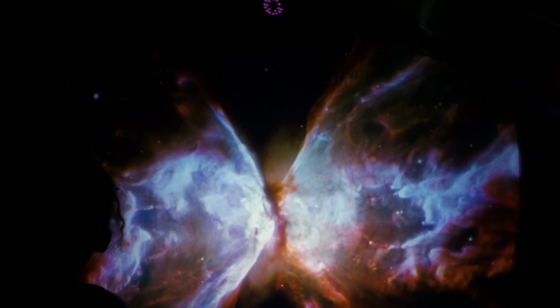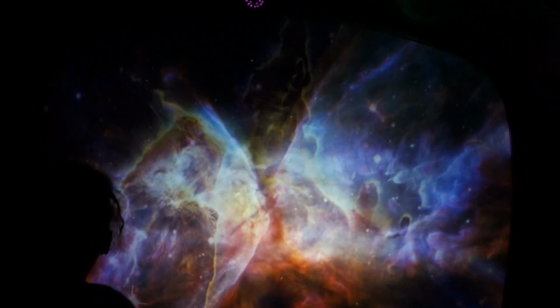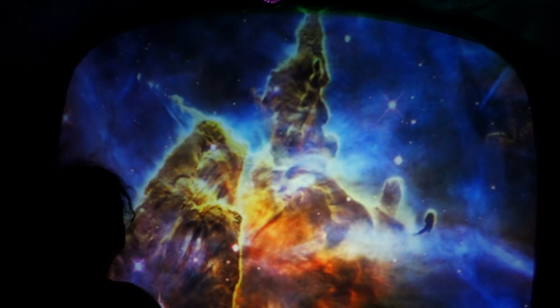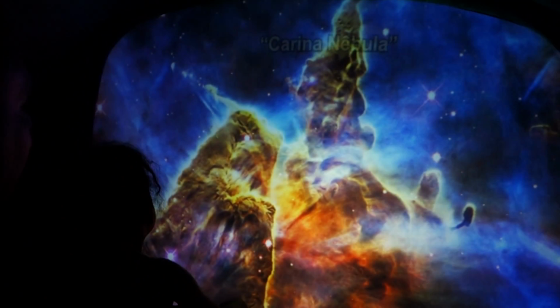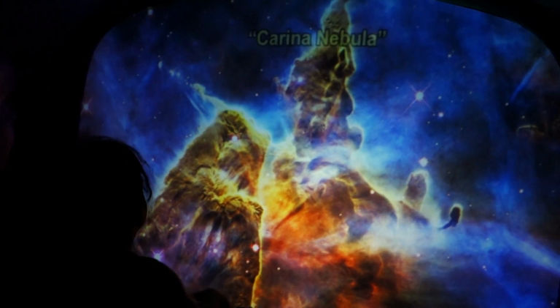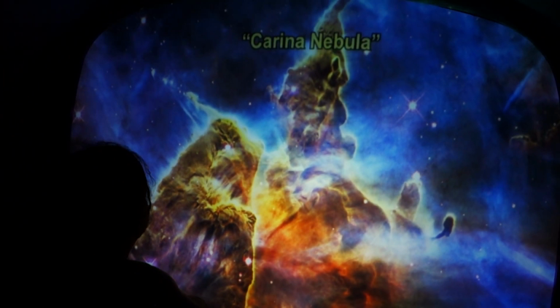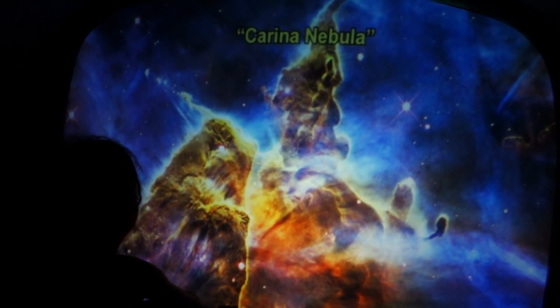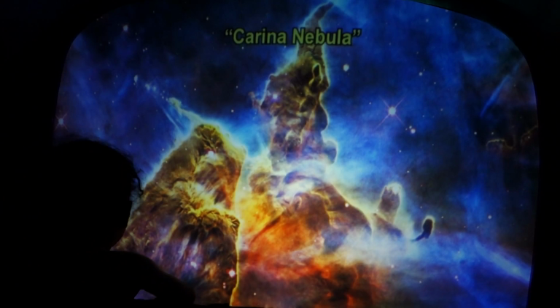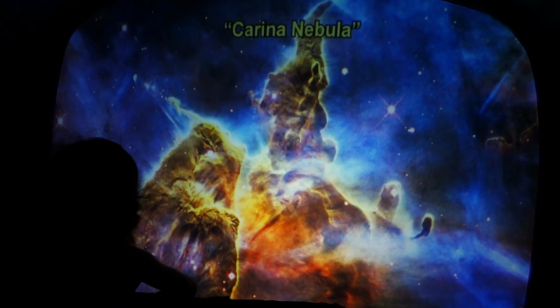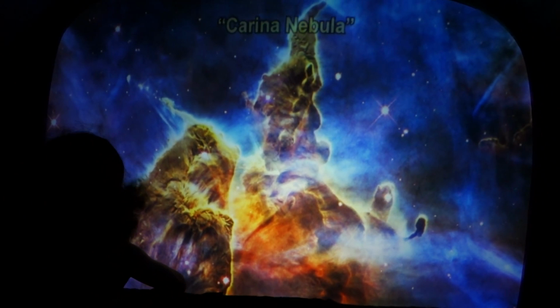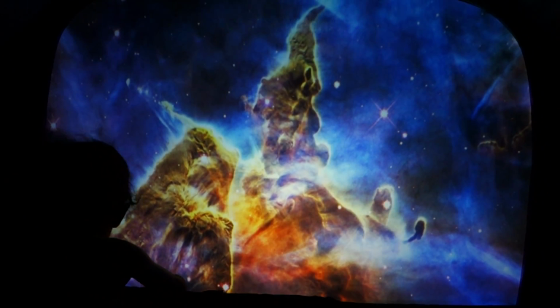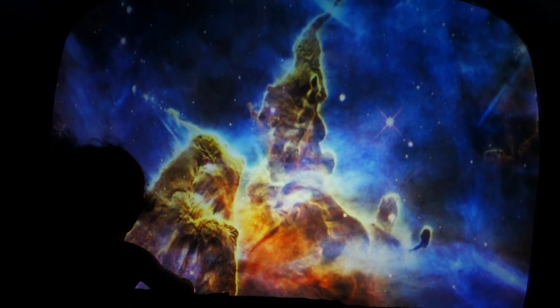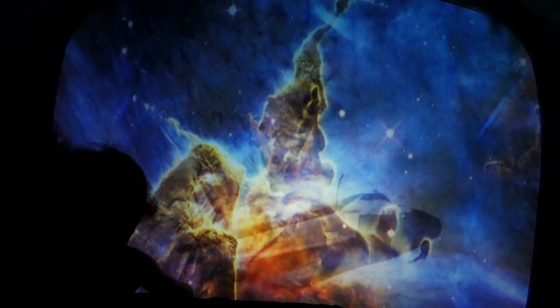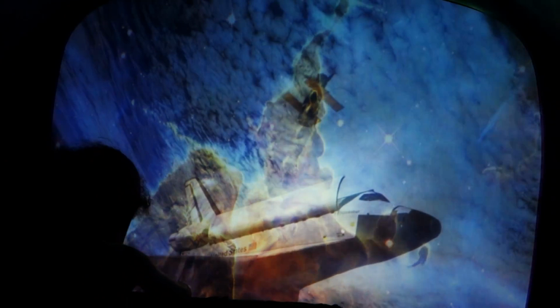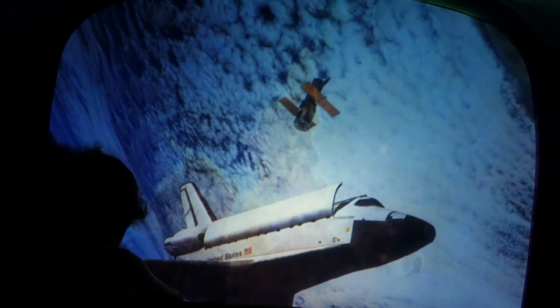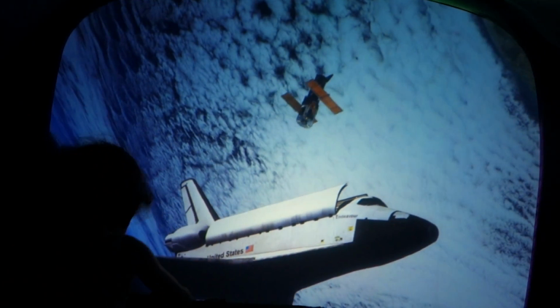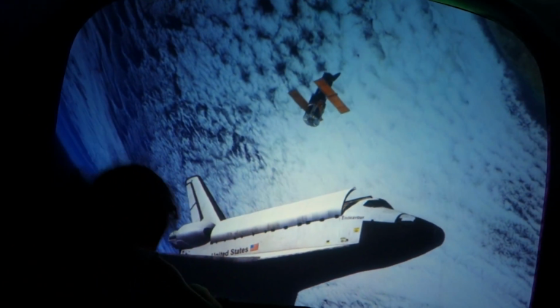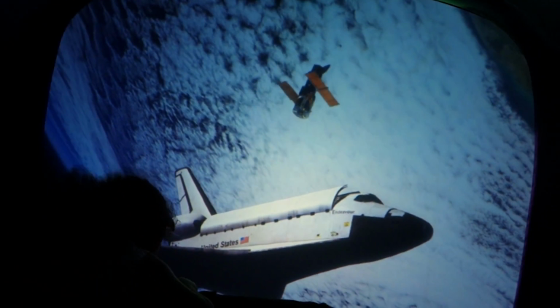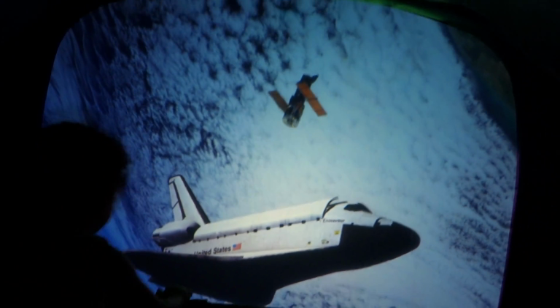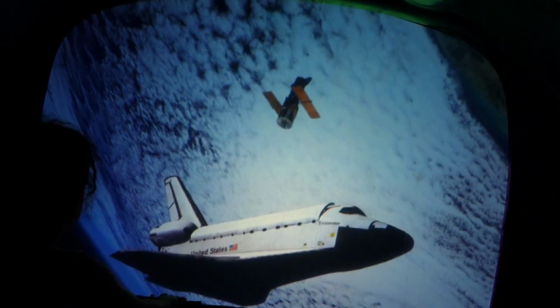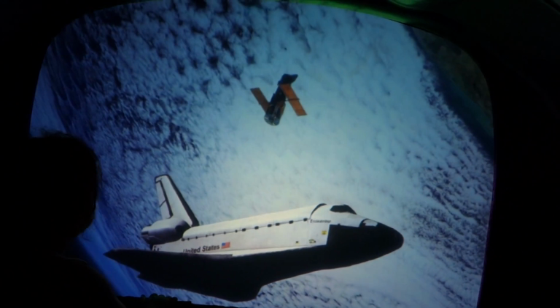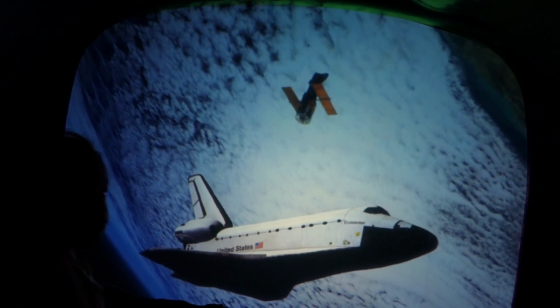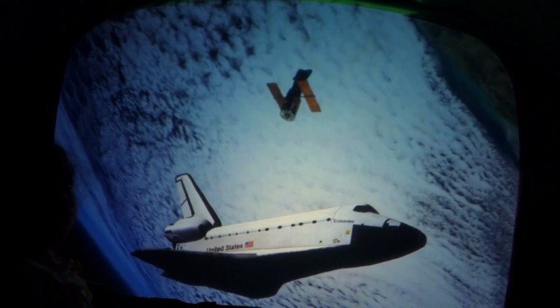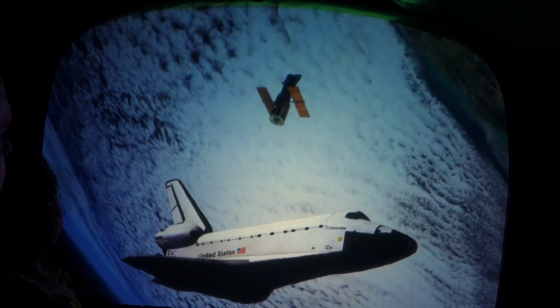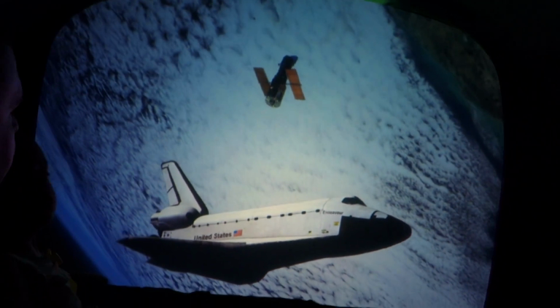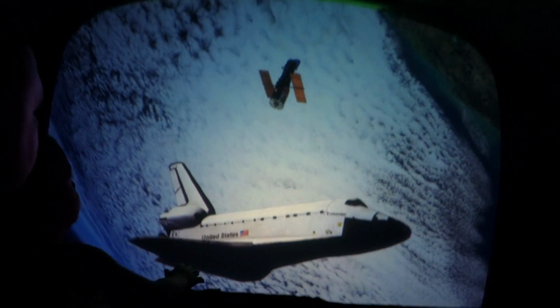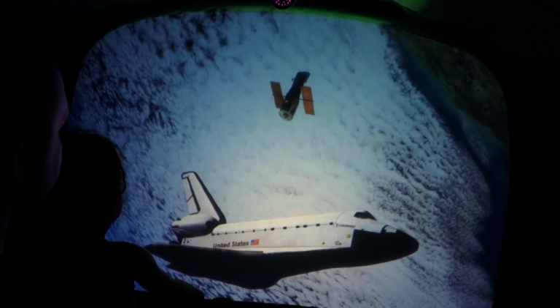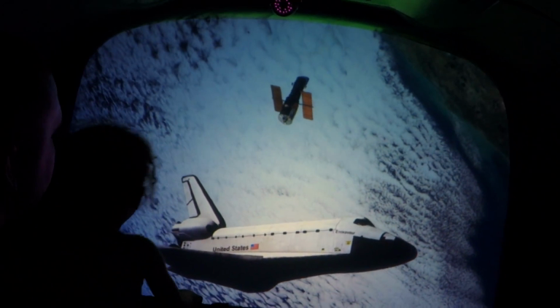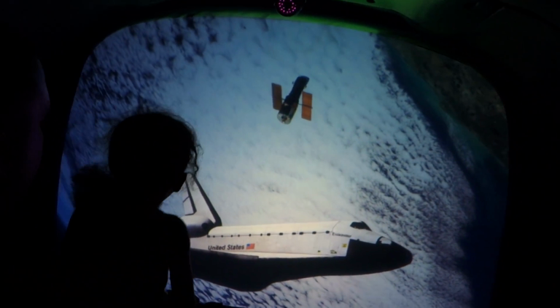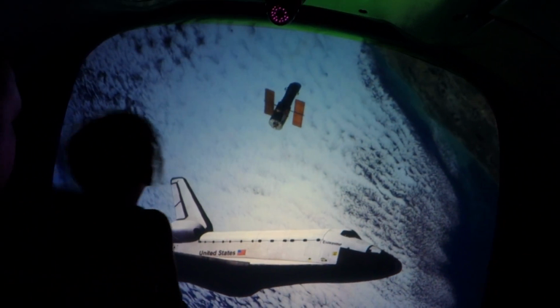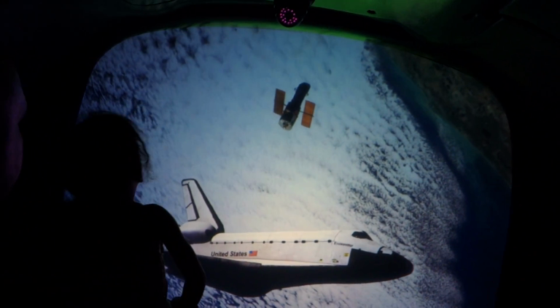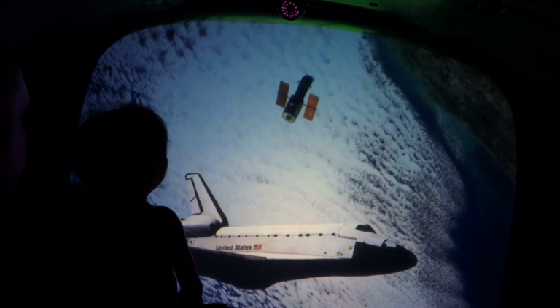Butterfly Nebula. Carina Nebula. The door's closing — everyone's in. Let's head home.